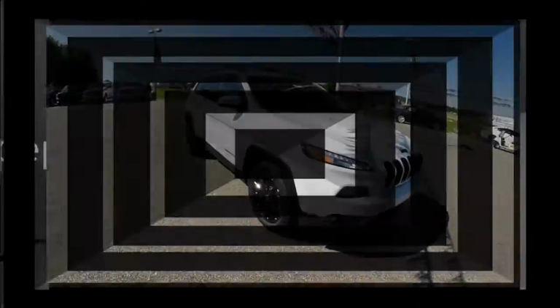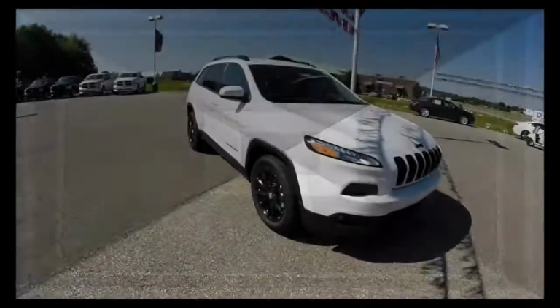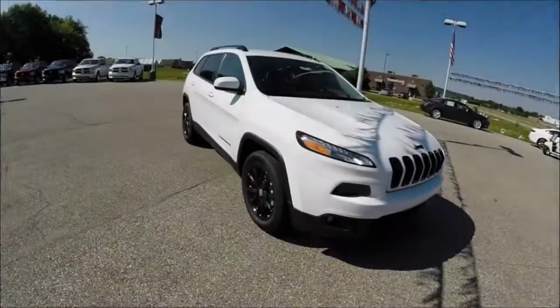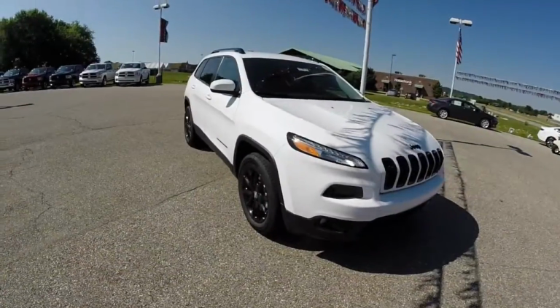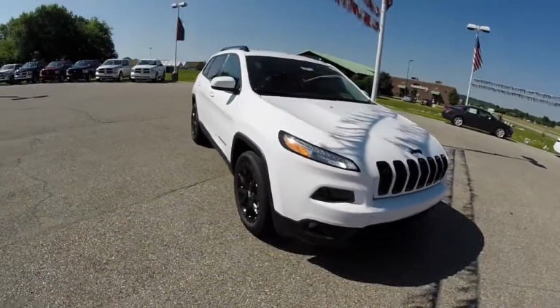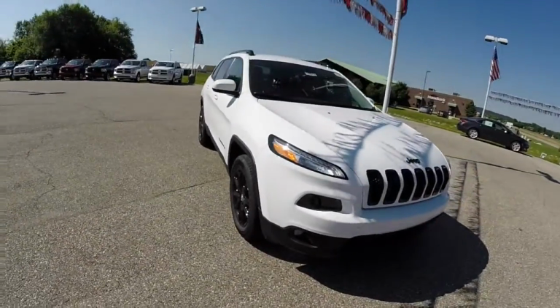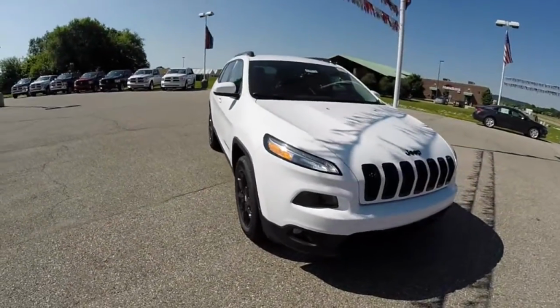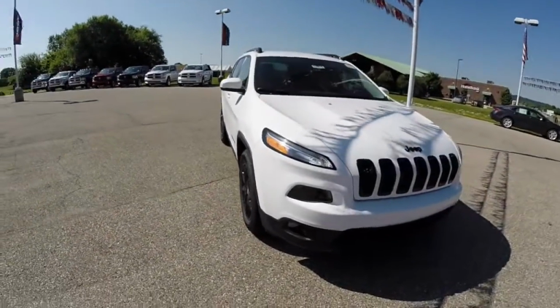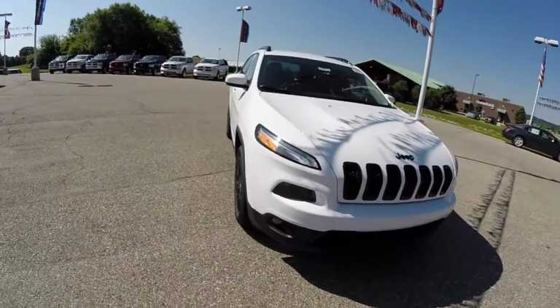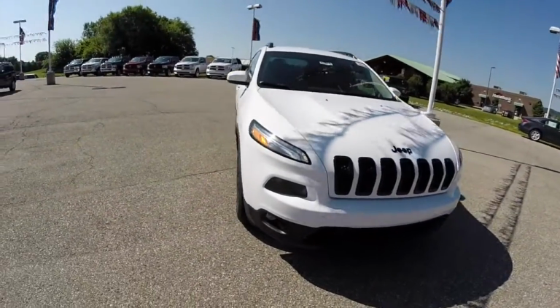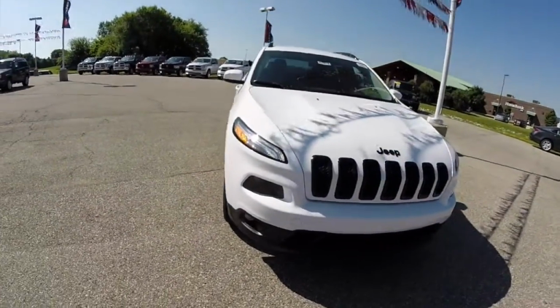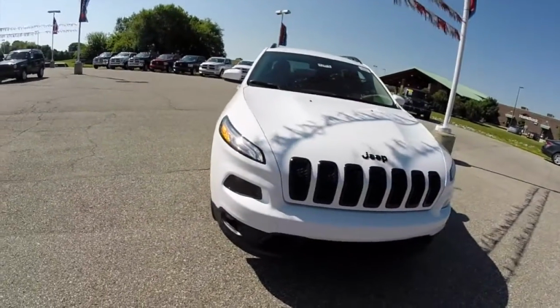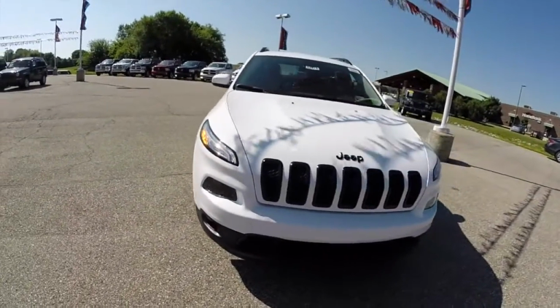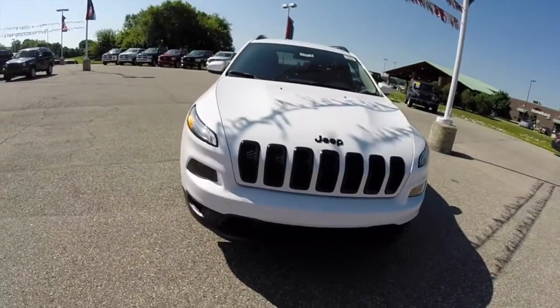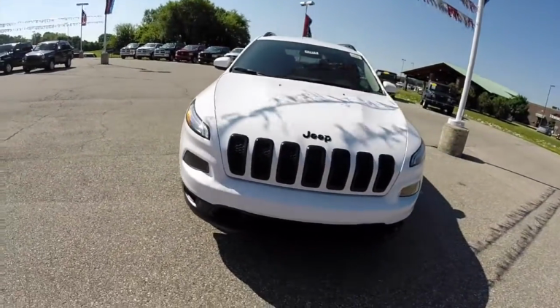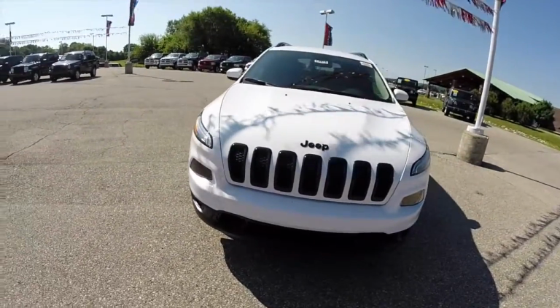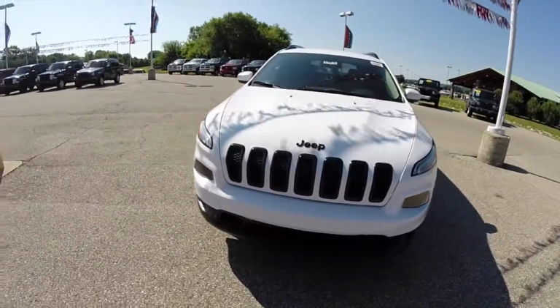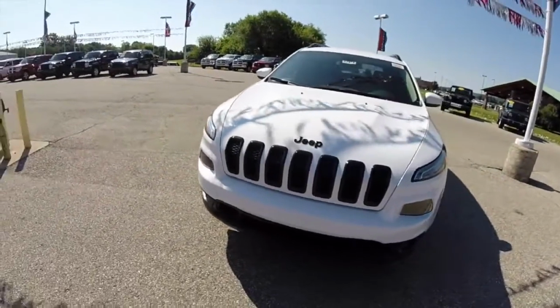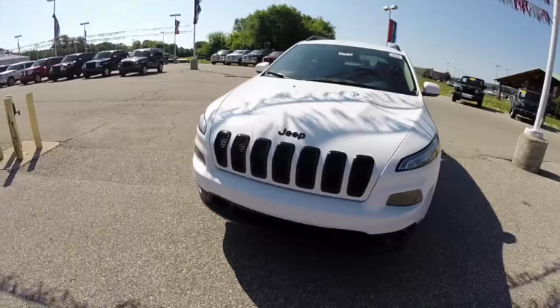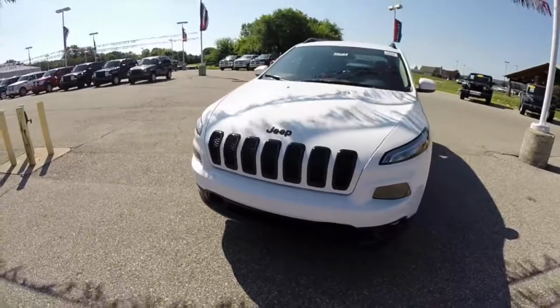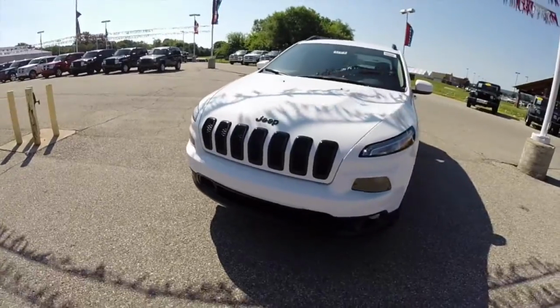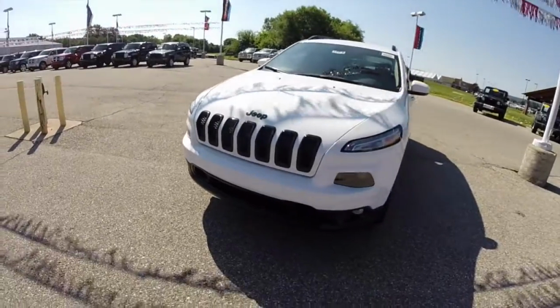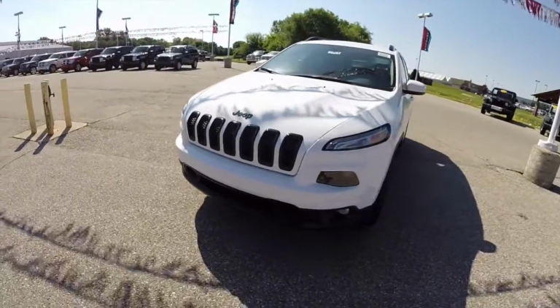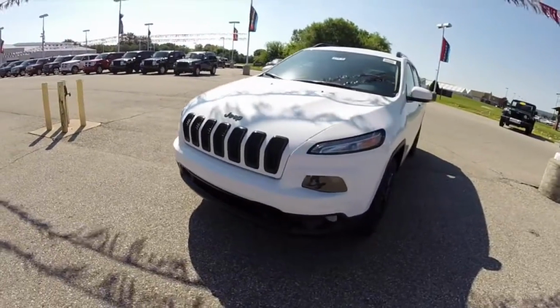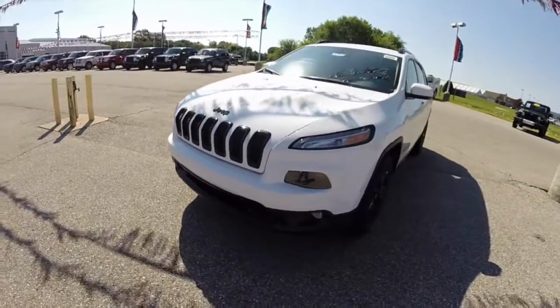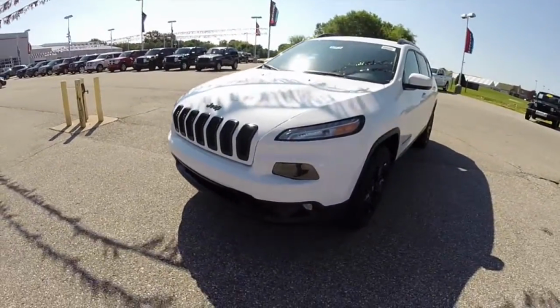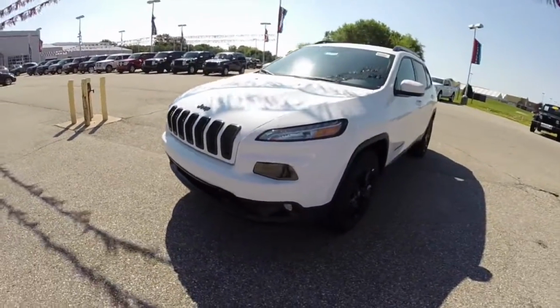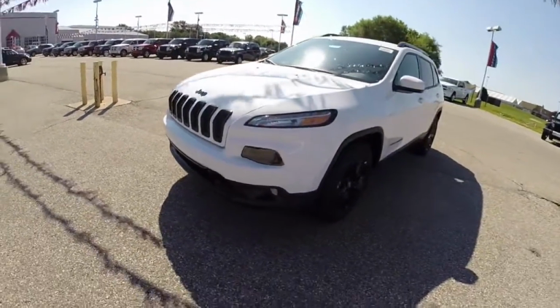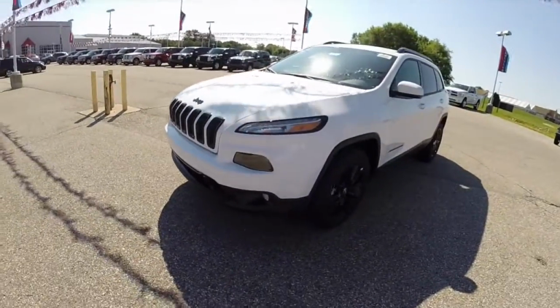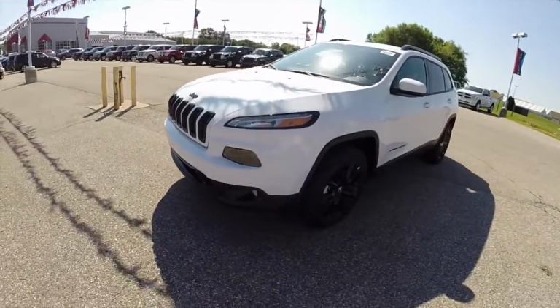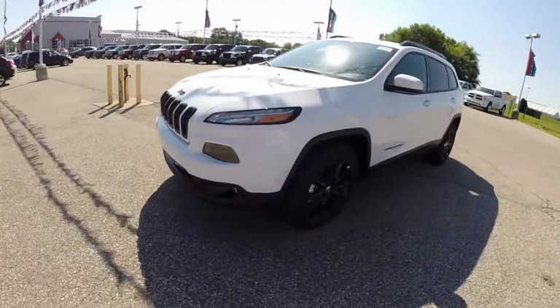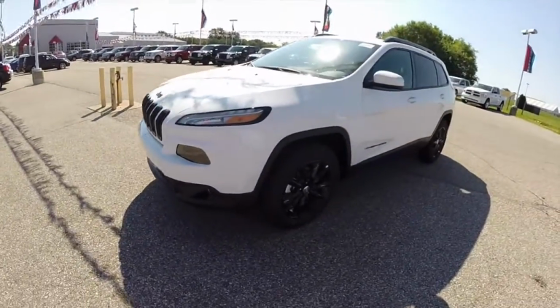Hello everyone. Today we're going to take a quick look at this brand new 2014 Jeep Cherokee Altitude.